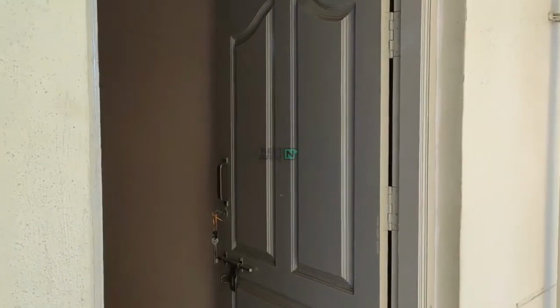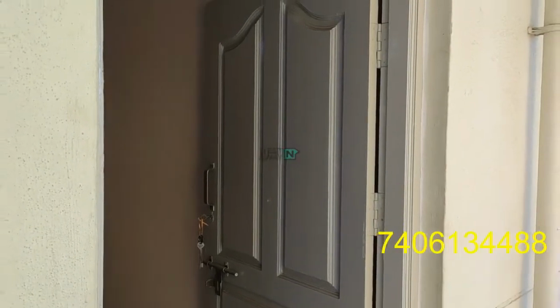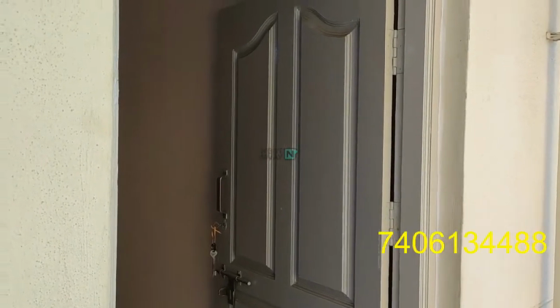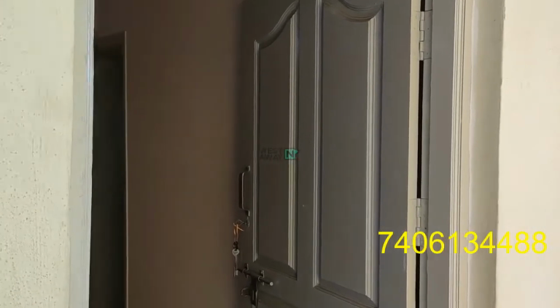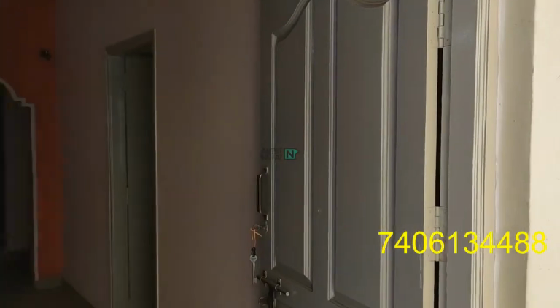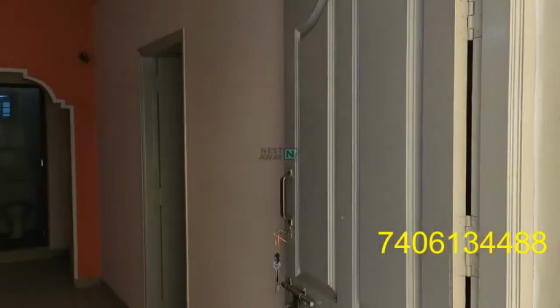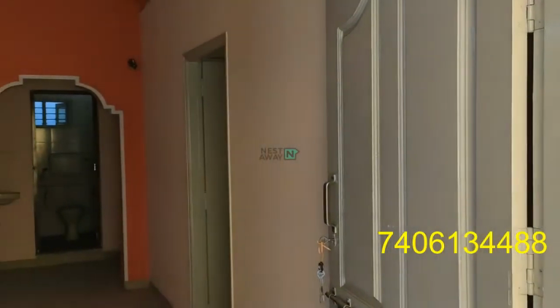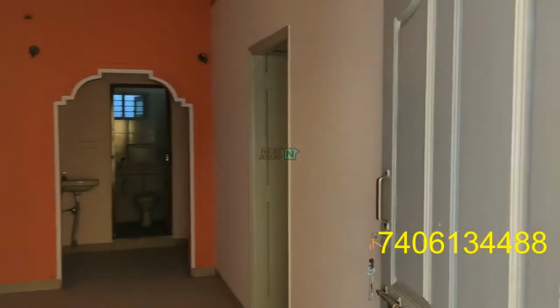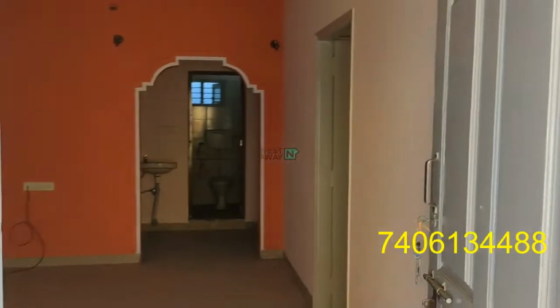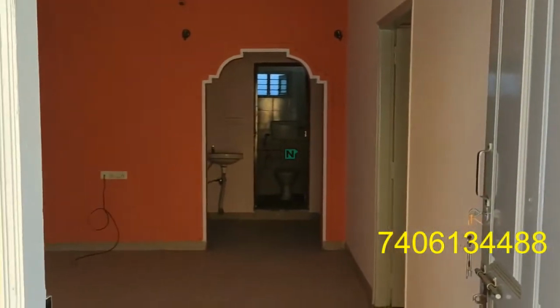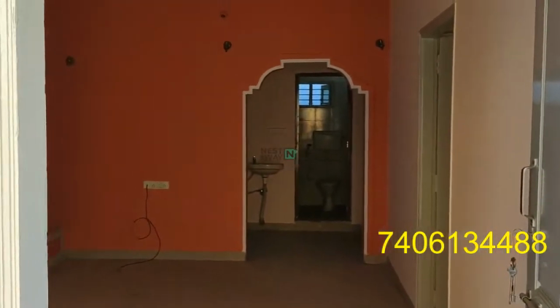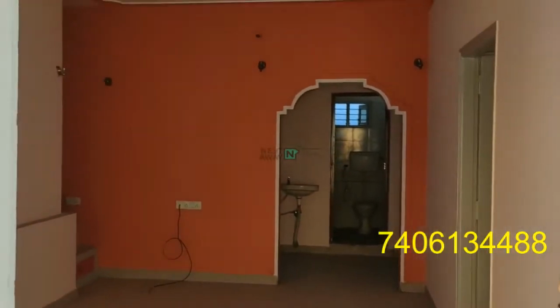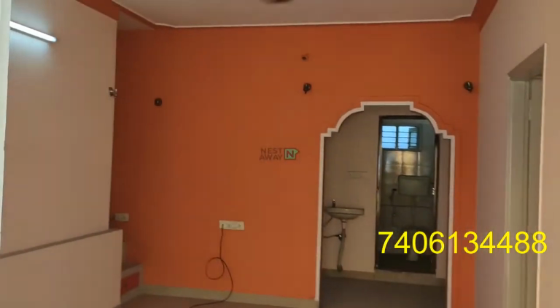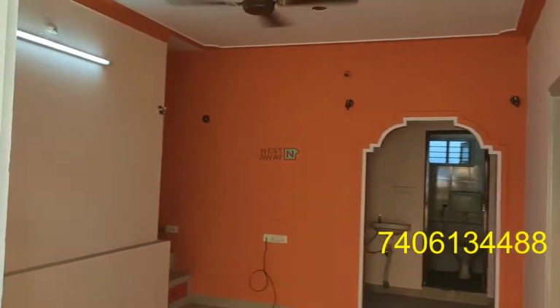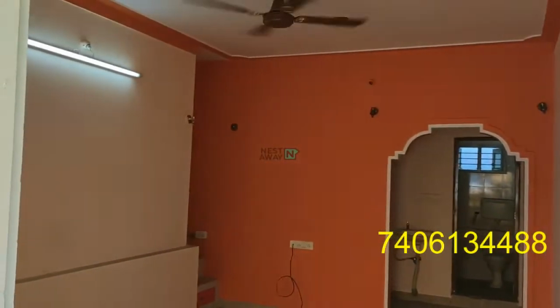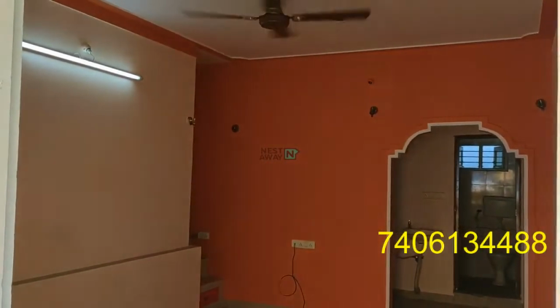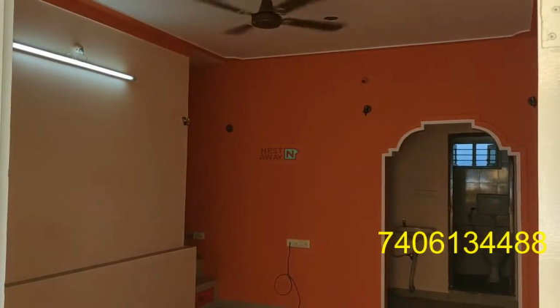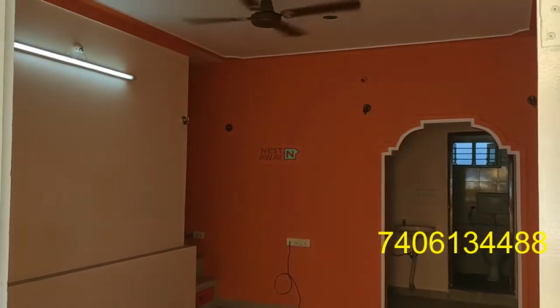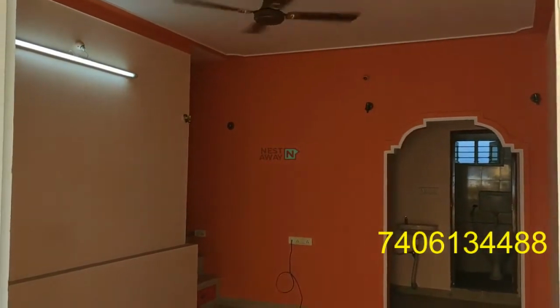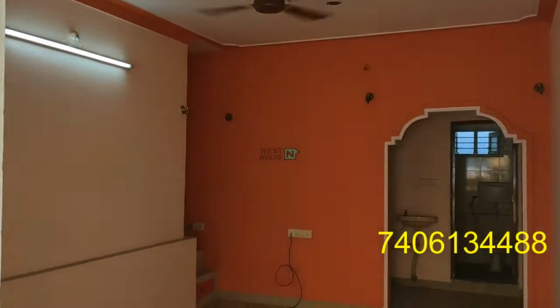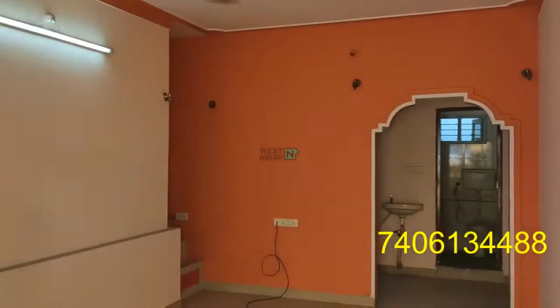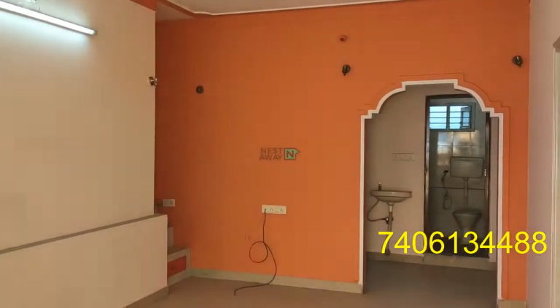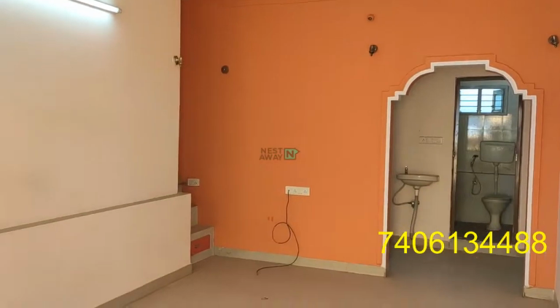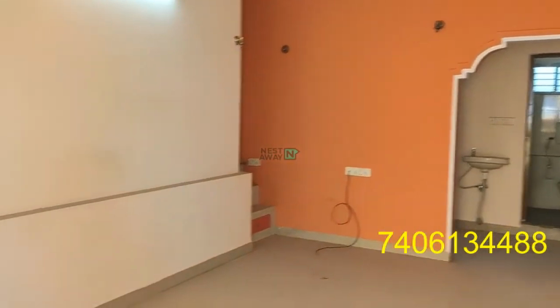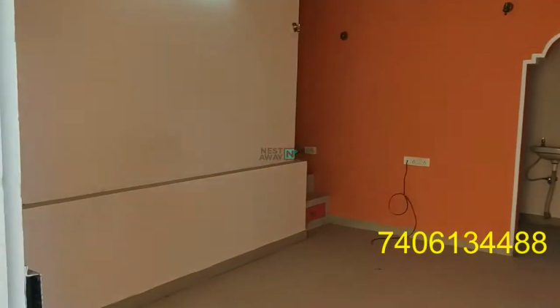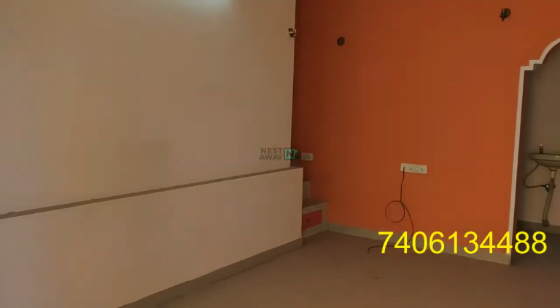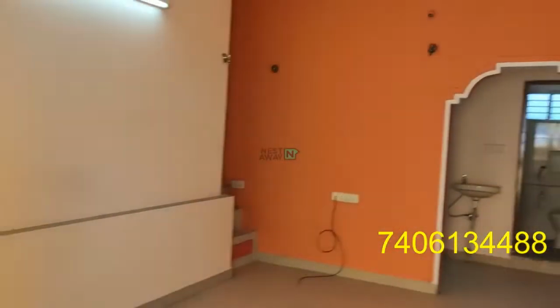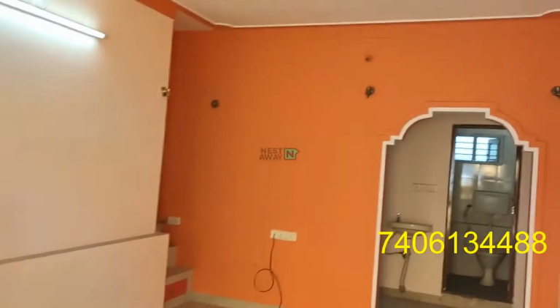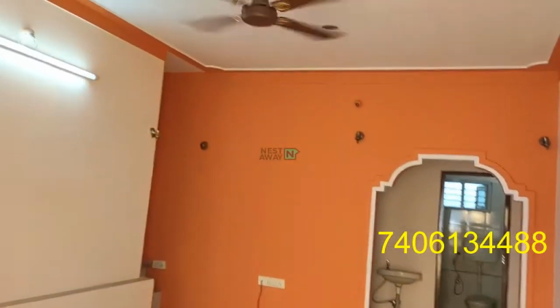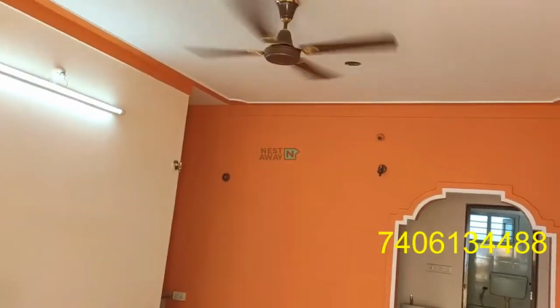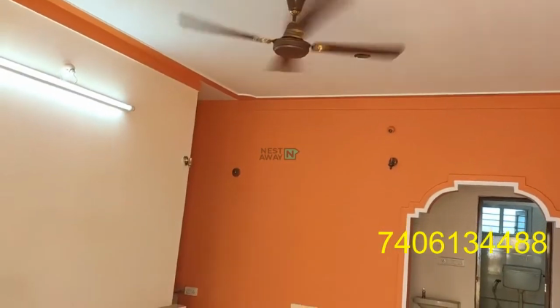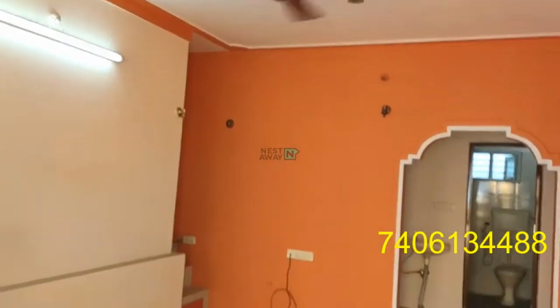This is a 2 BHK flat in Babsapalyao. This is the living space, with fancy lights in working condition.